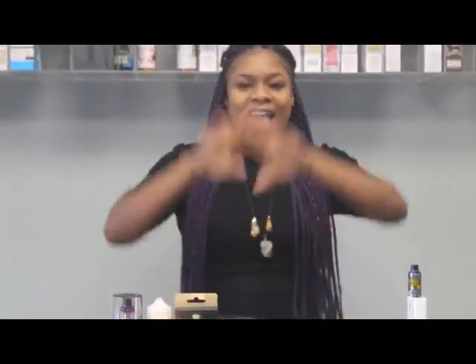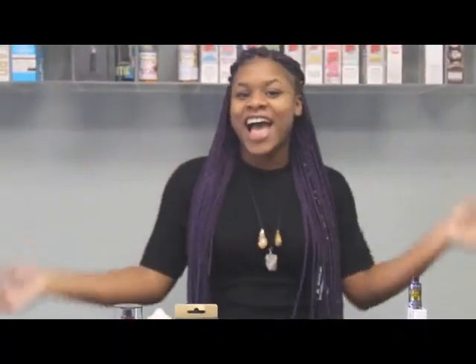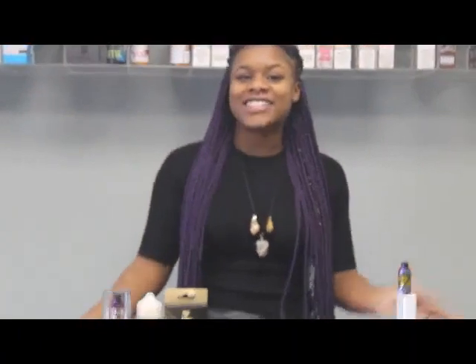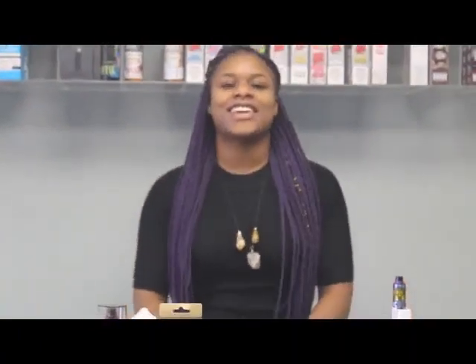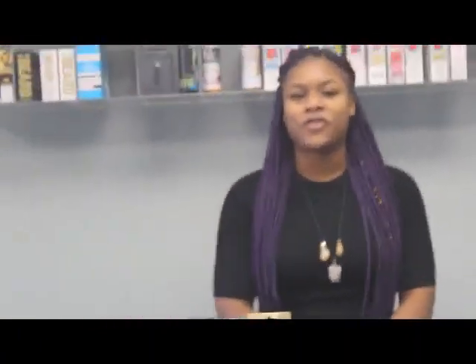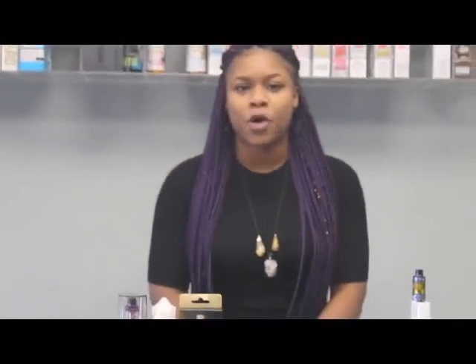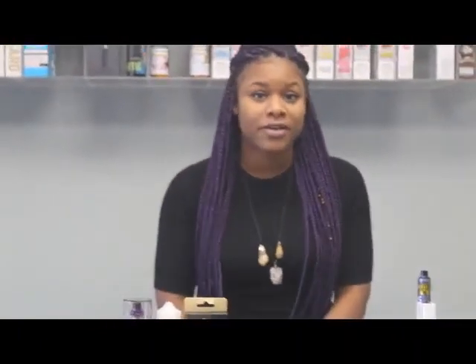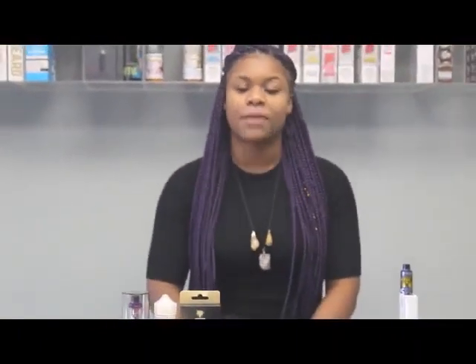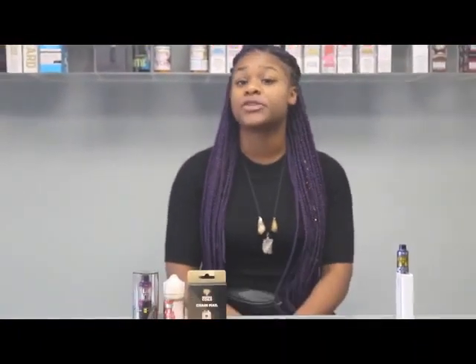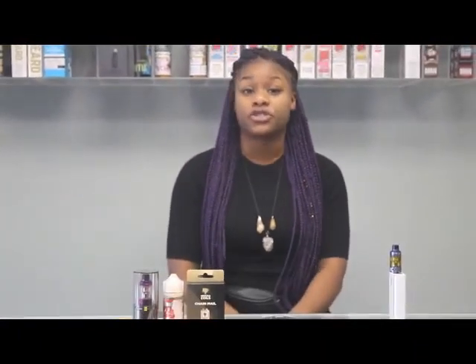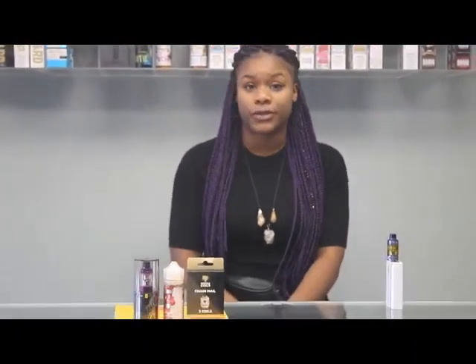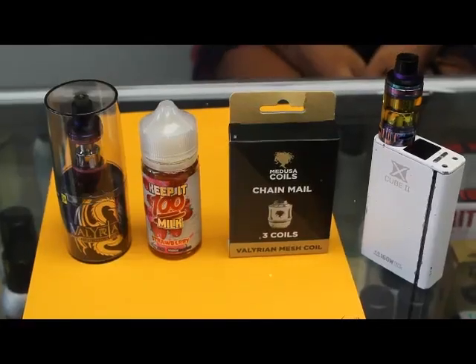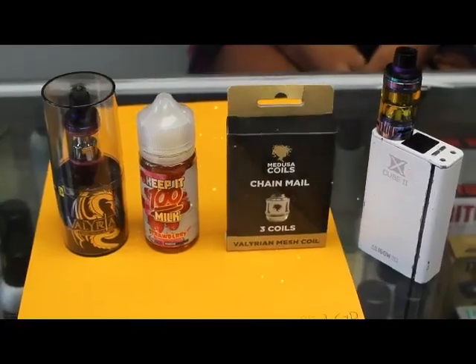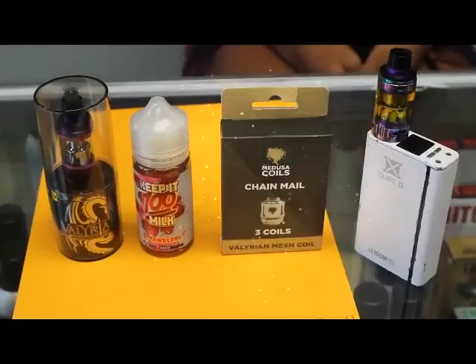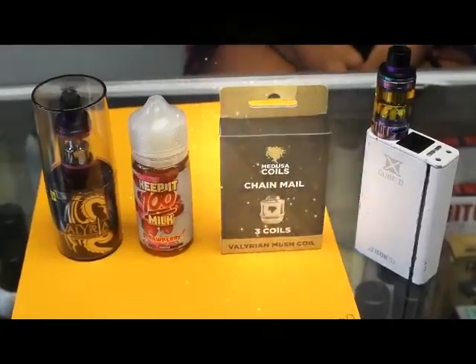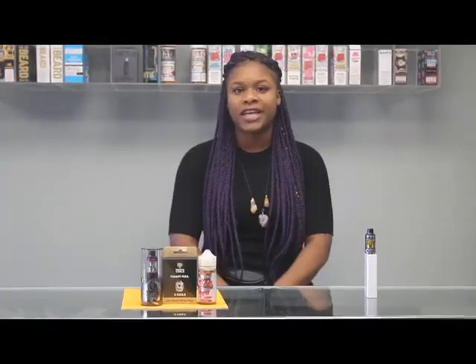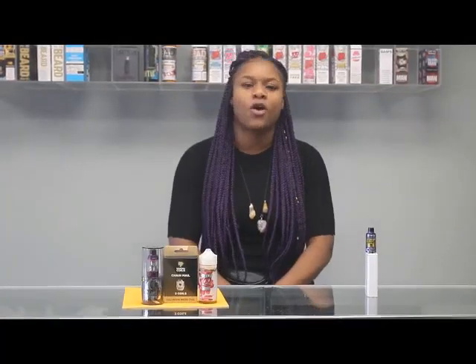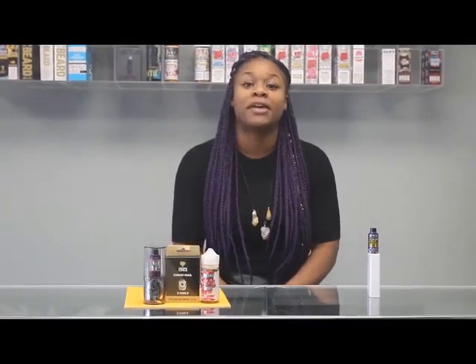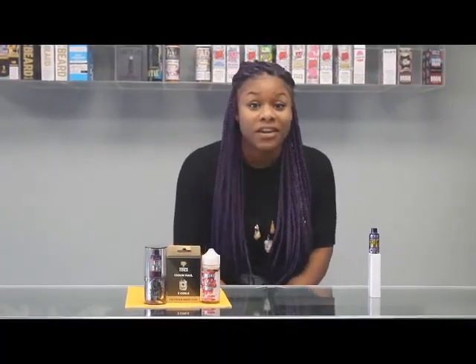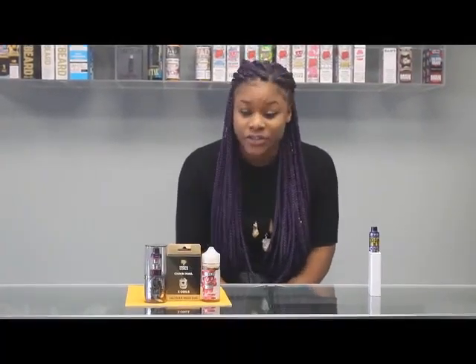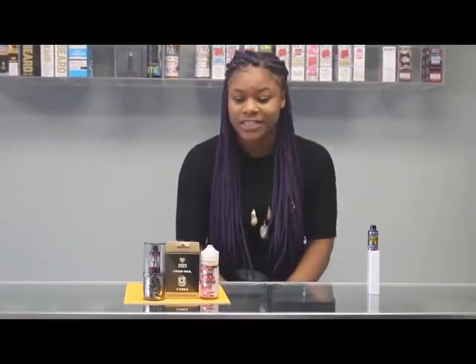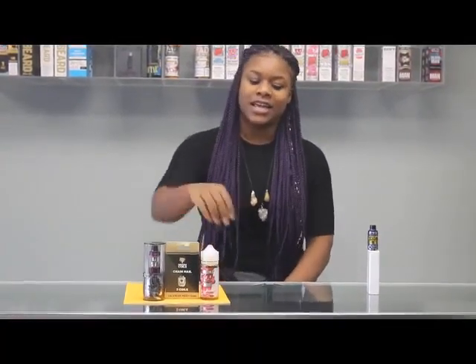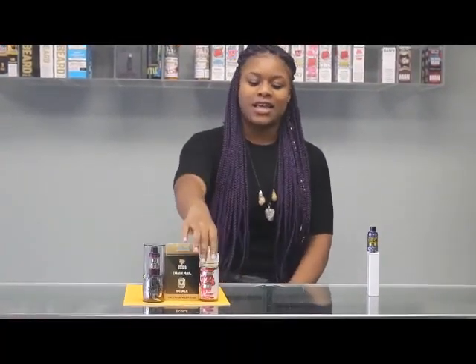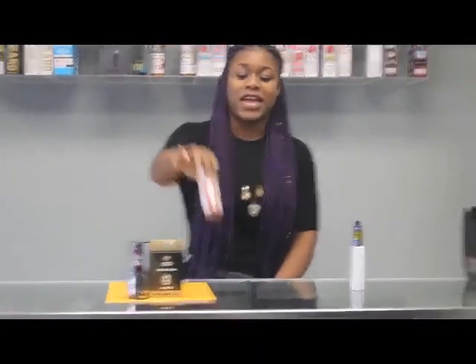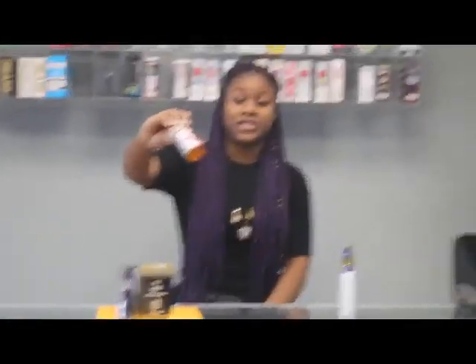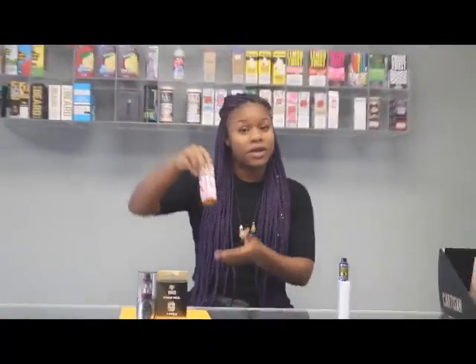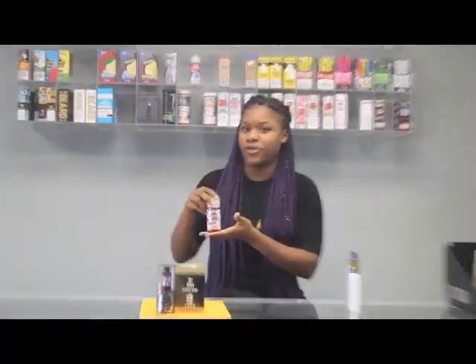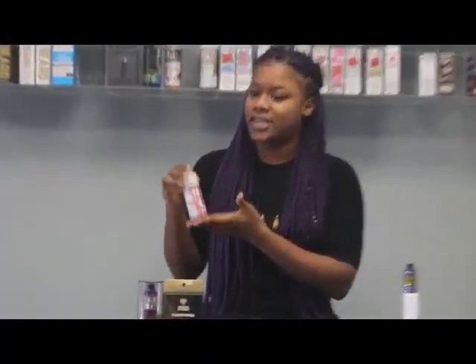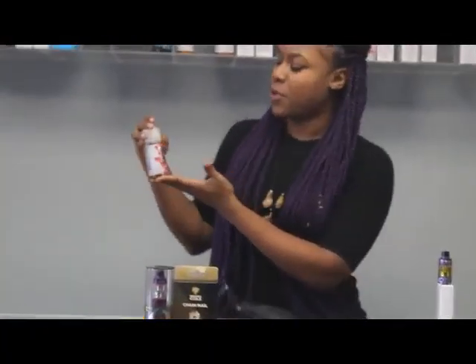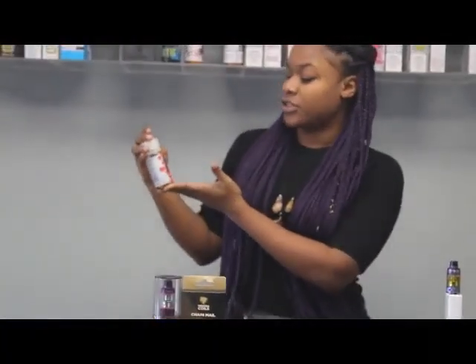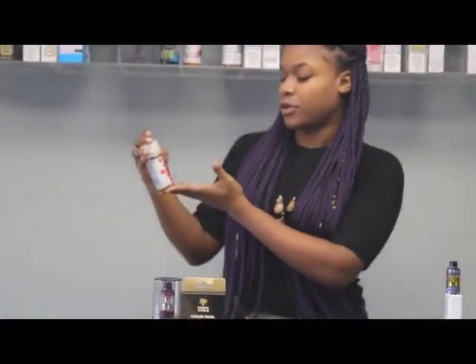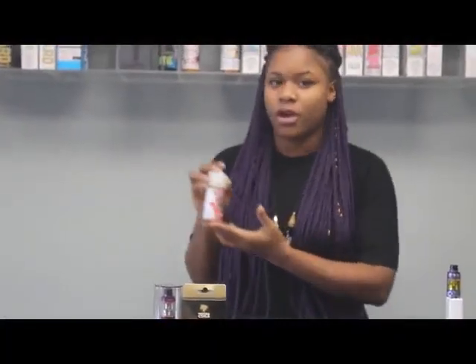Hey guys! It's Kiana over at Smoke and Mirrors and I'm going to be doing a juice review today on one of my favorite juices. The juice I'm going to be reviewing is Keep It 100 Milk Strawberry.